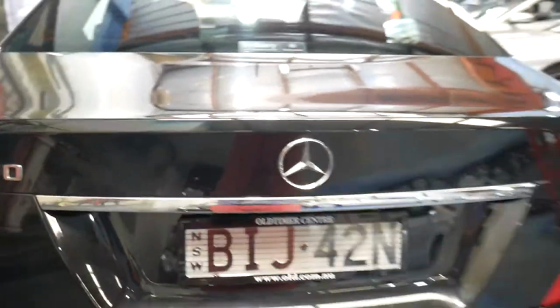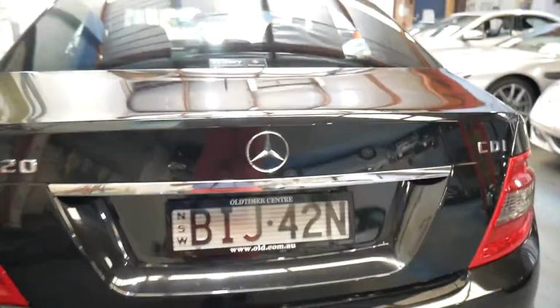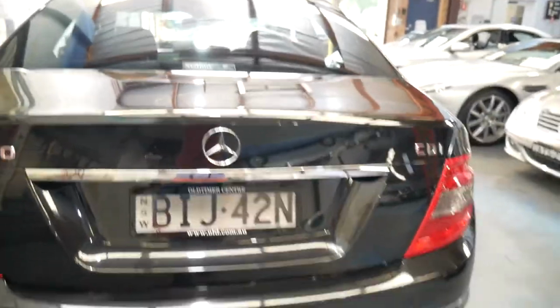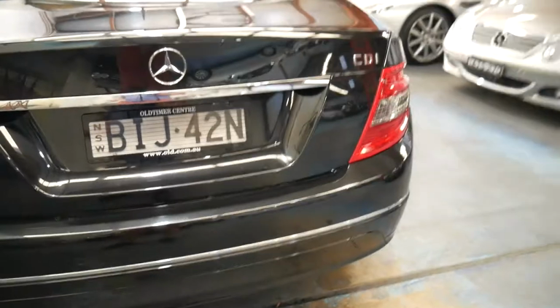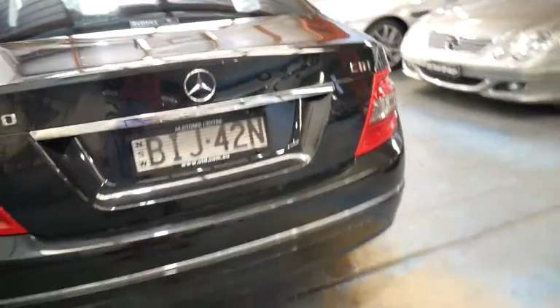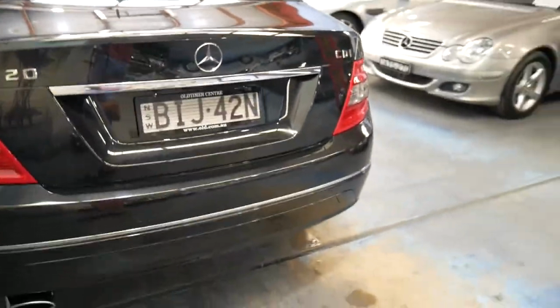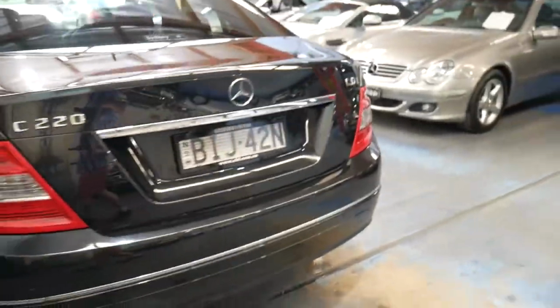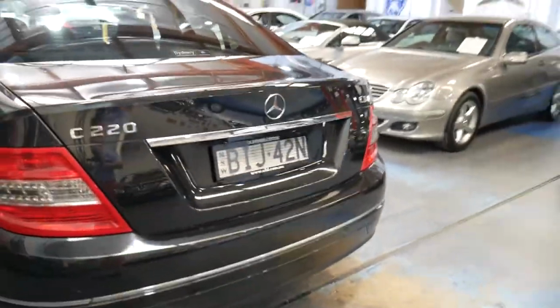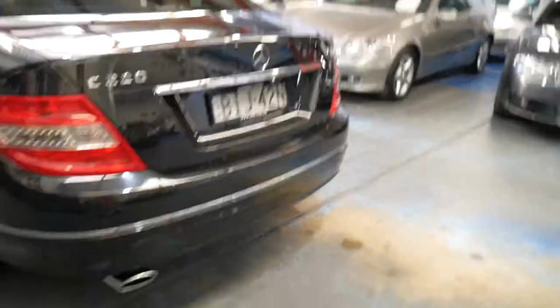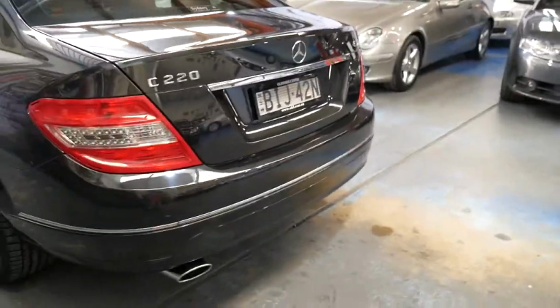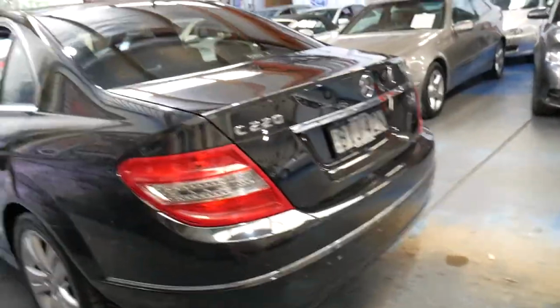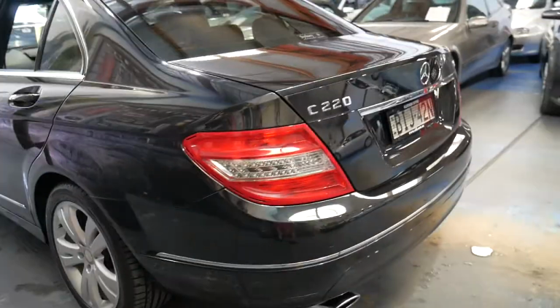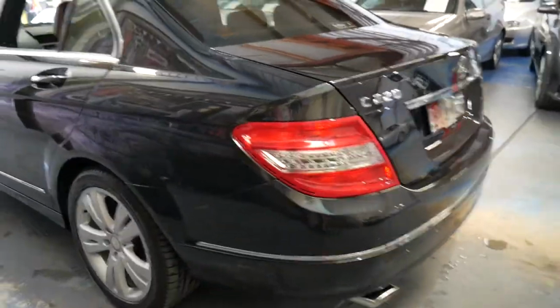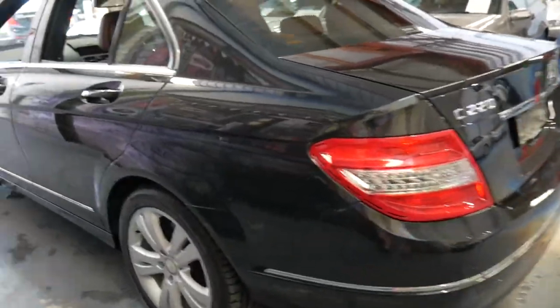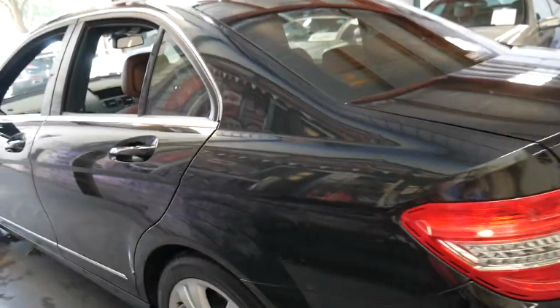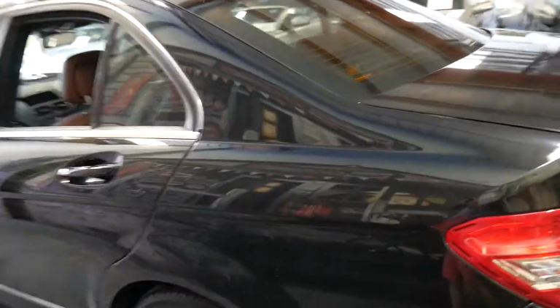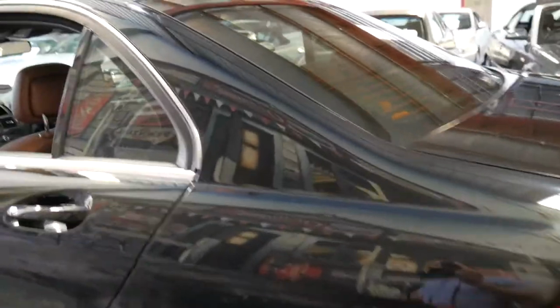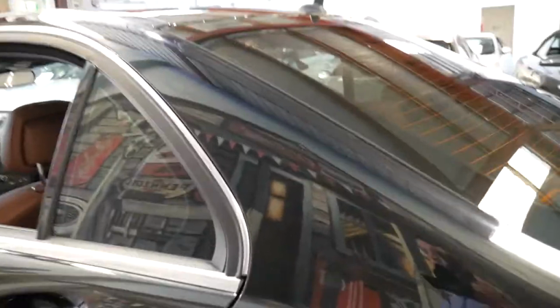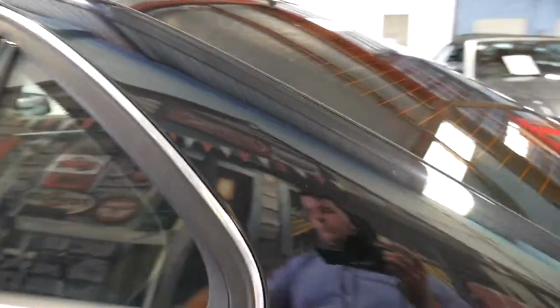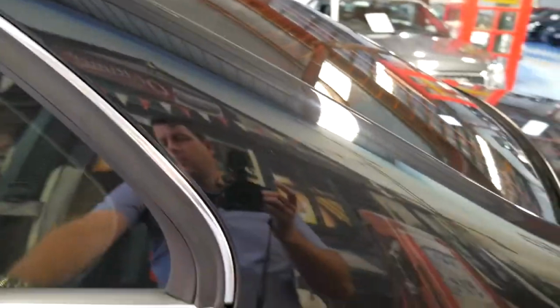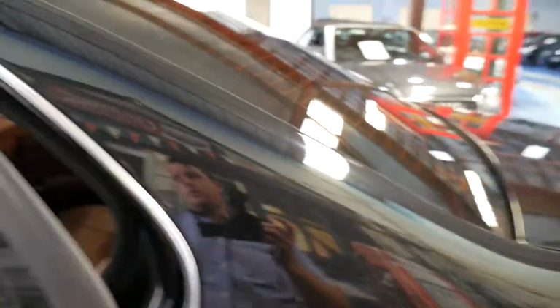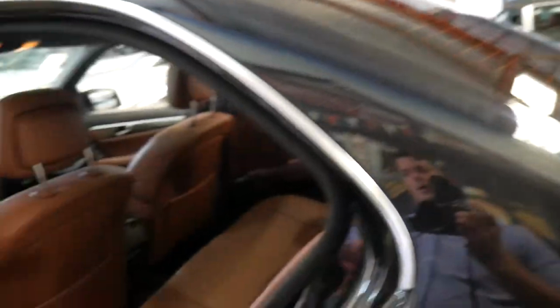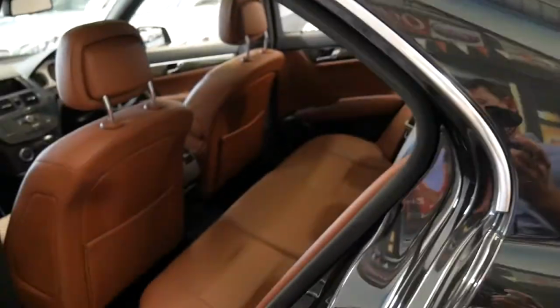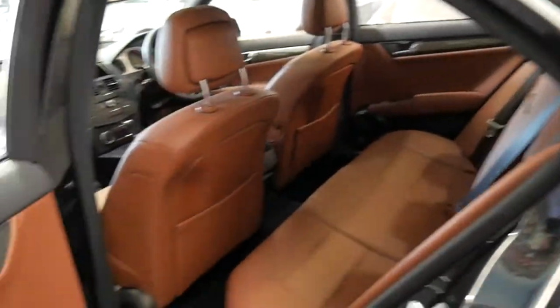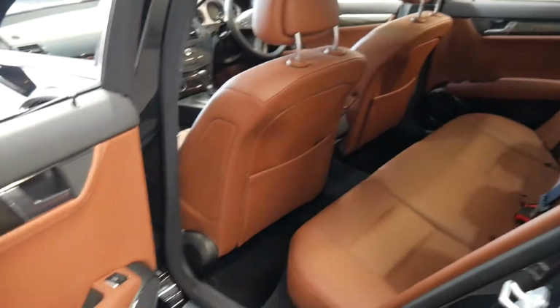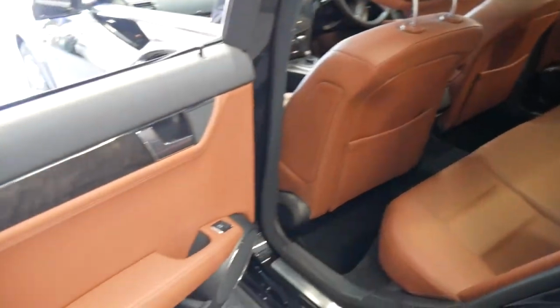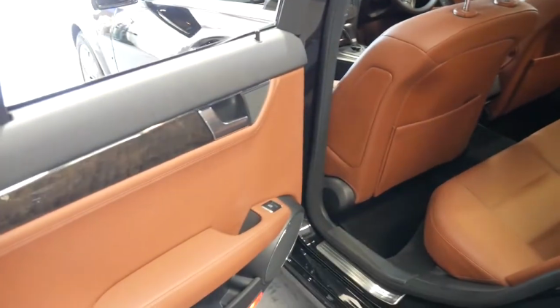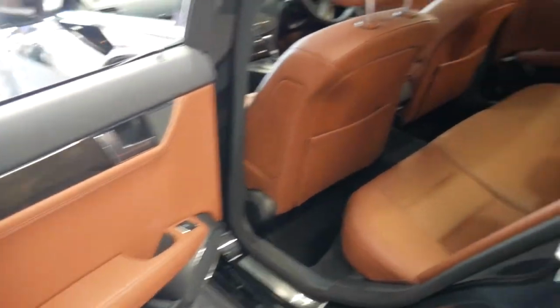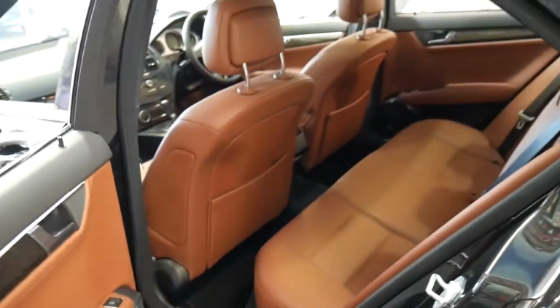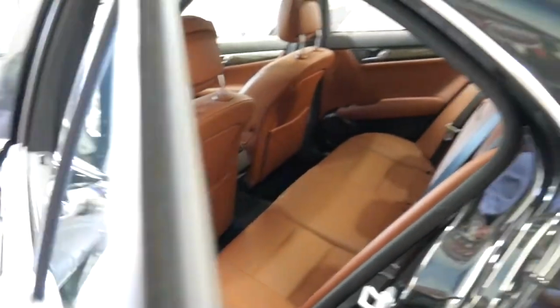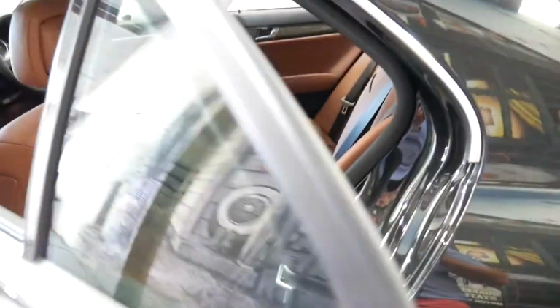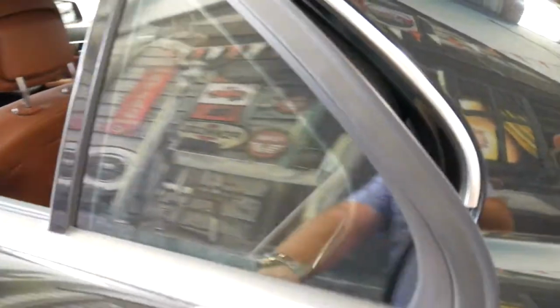Very good condition, very low kilometres, avant-garde trim, great options, and a good colour combination. It's not a car I think is going to last very long at this price, and it would suit a very fussy buyer.